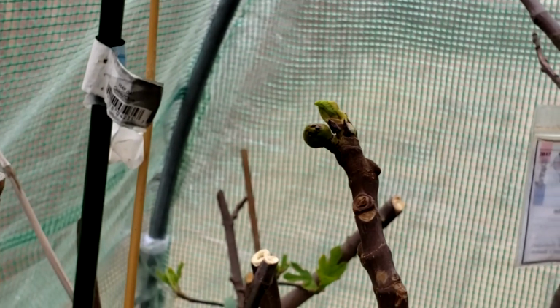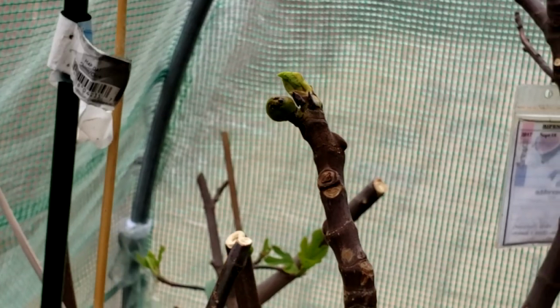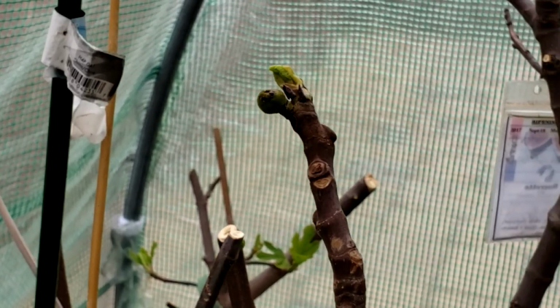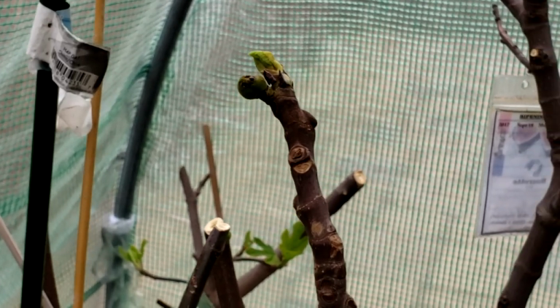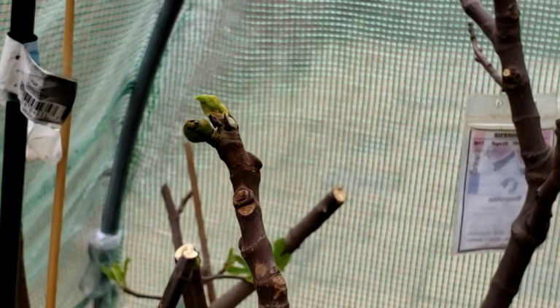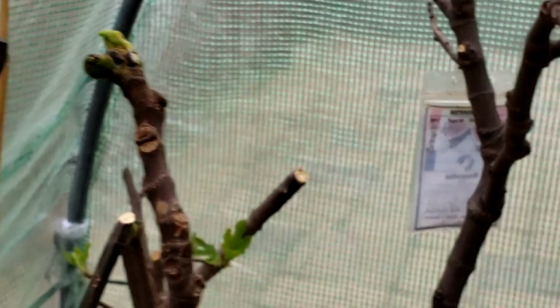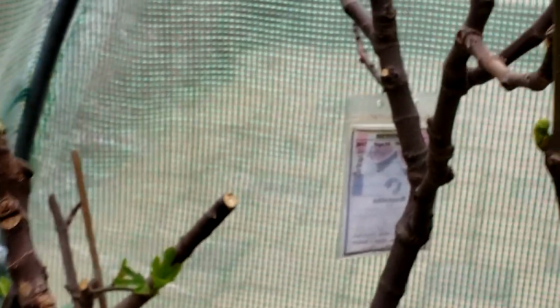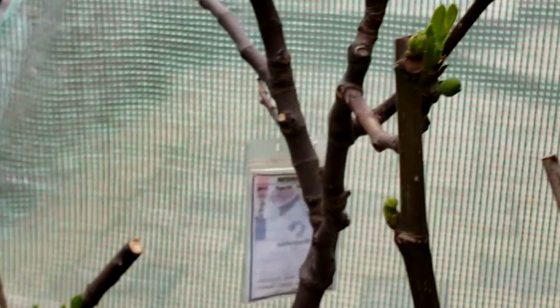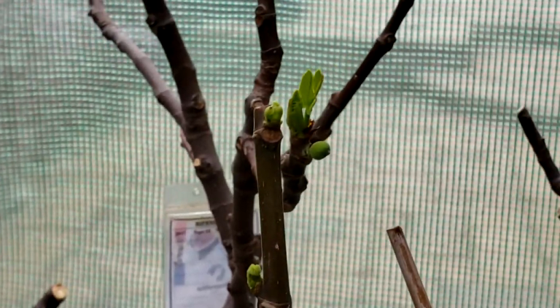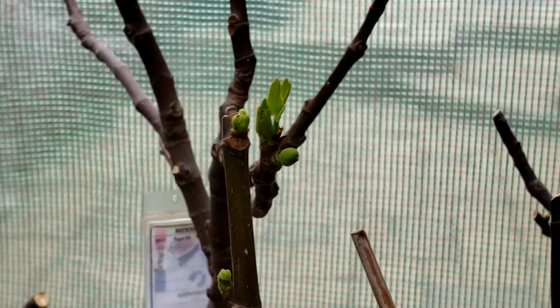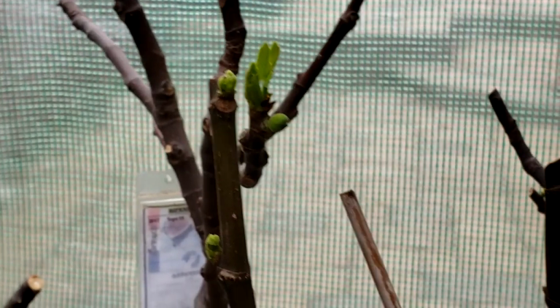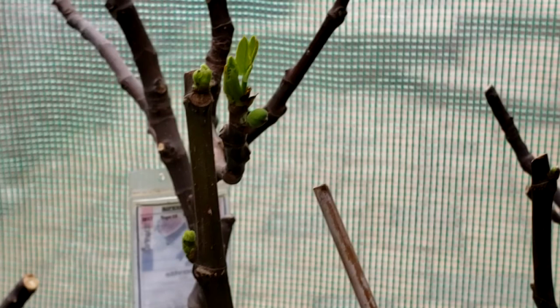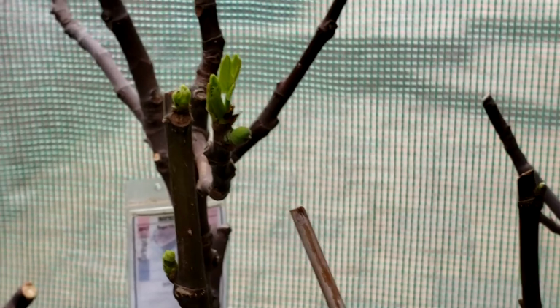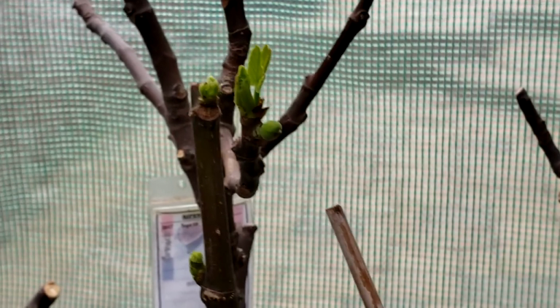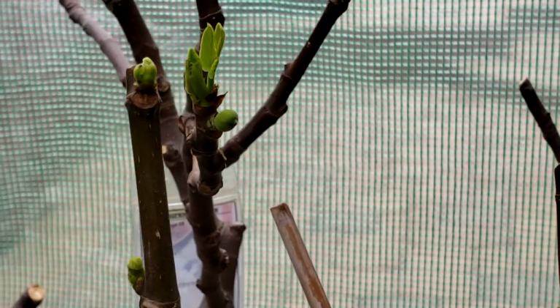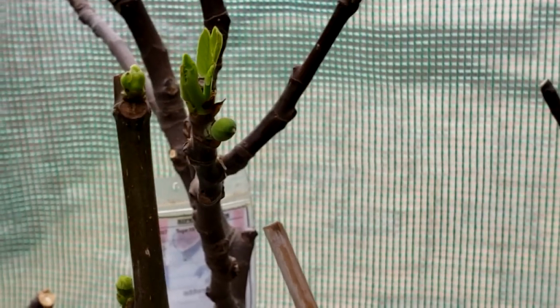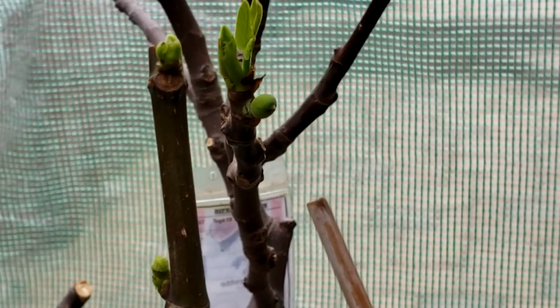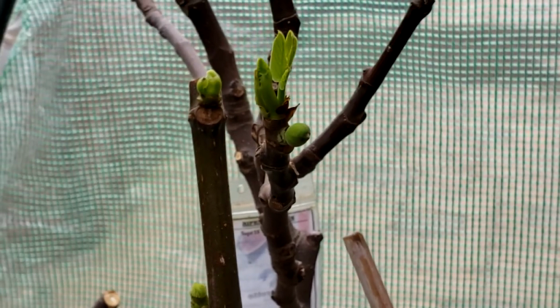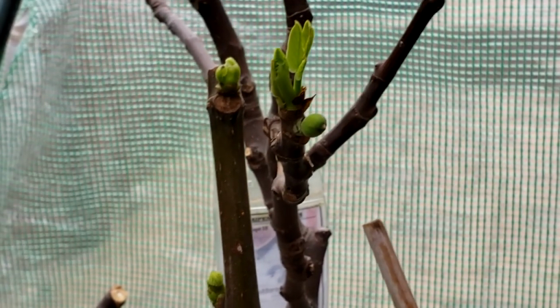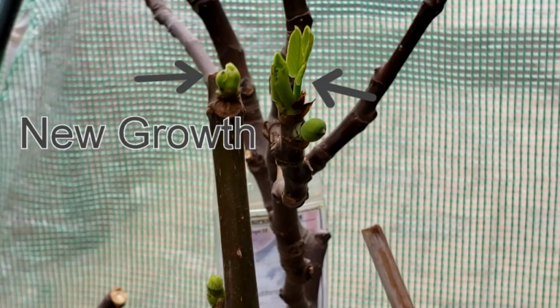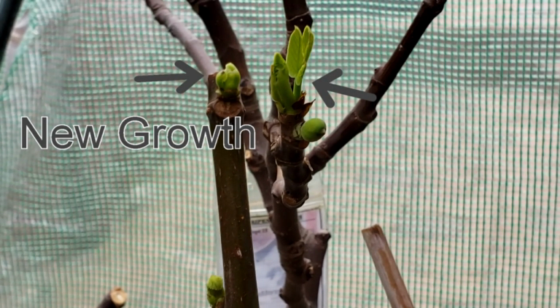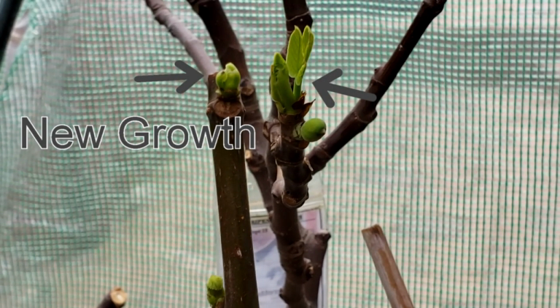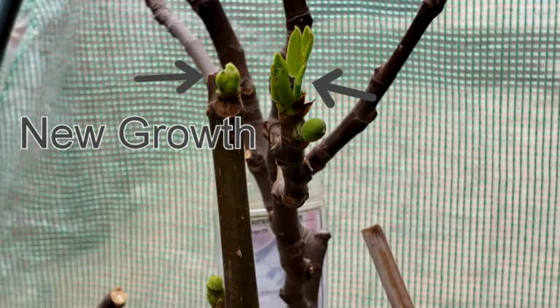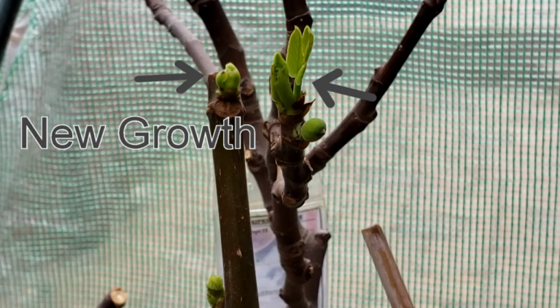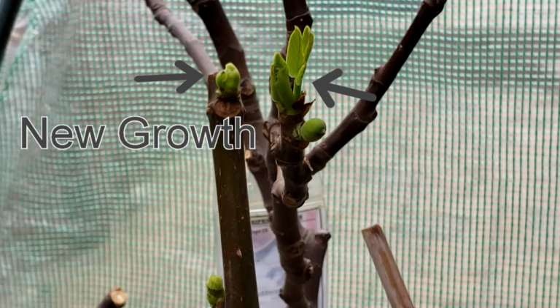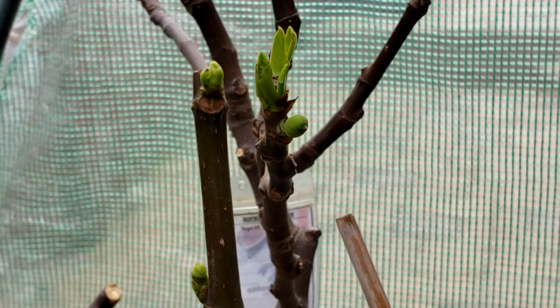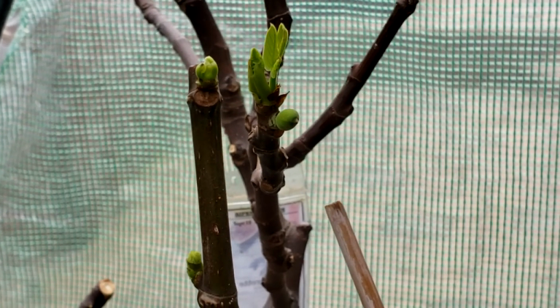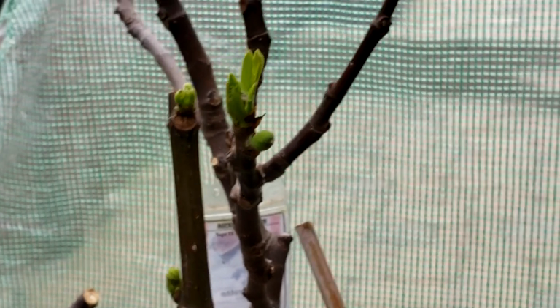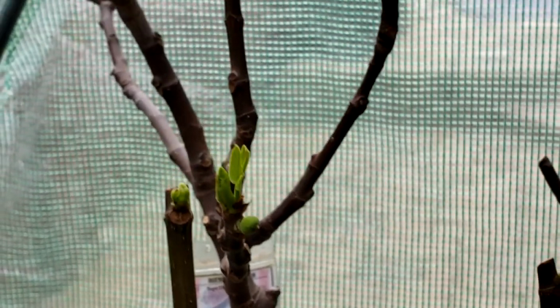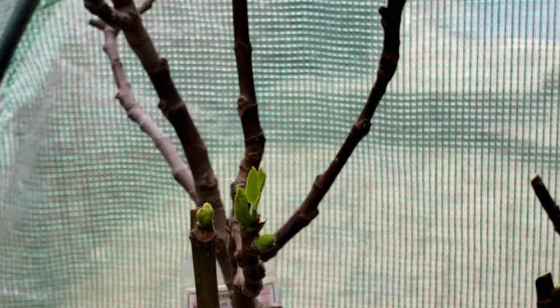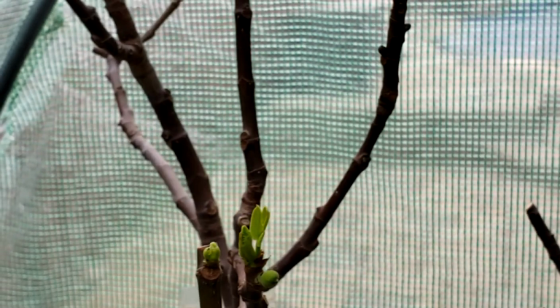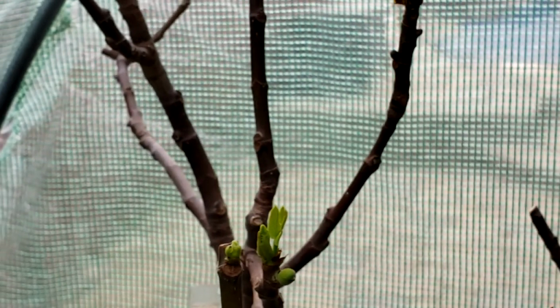So should you grow your tree to get breba figs, or should you grow your tree to get main crop figs? Well, that depends on your climate and your personal preference. It also slightly depends on the variety that you are growing.